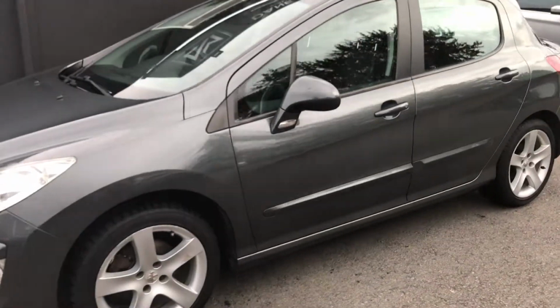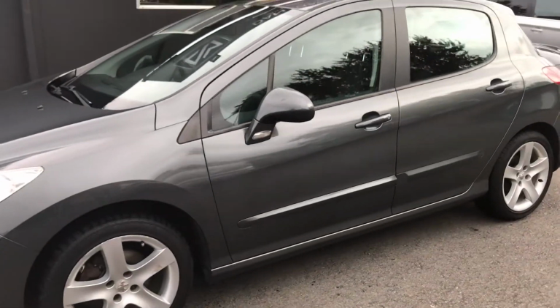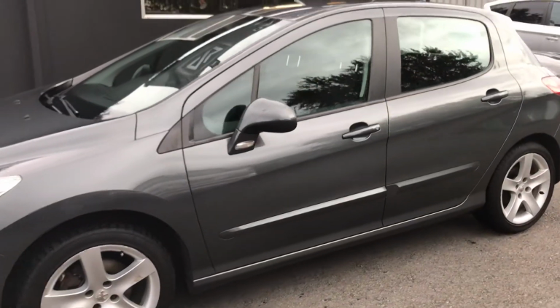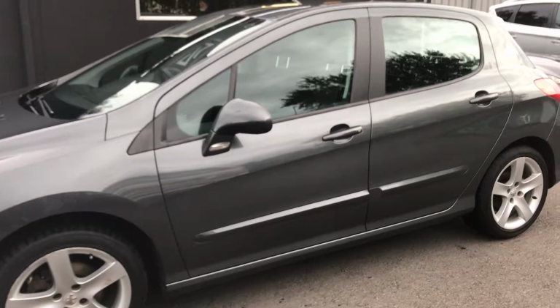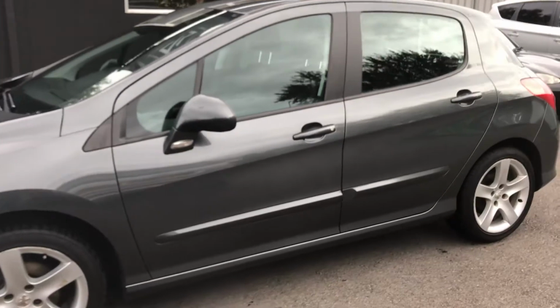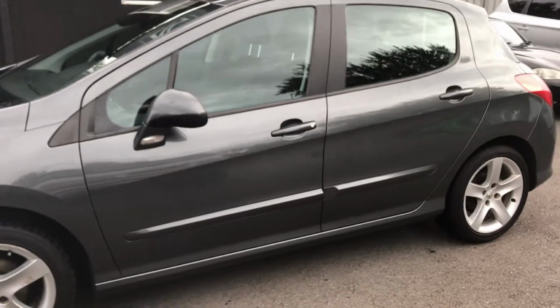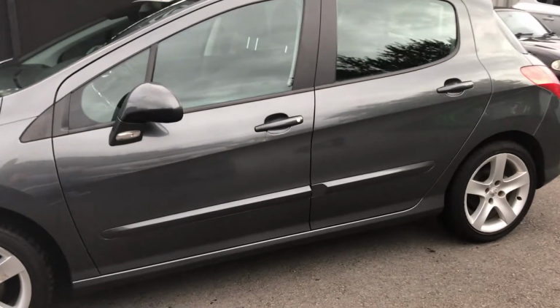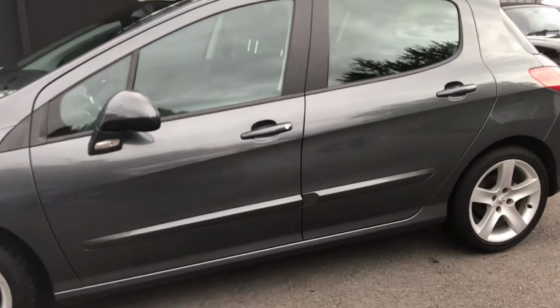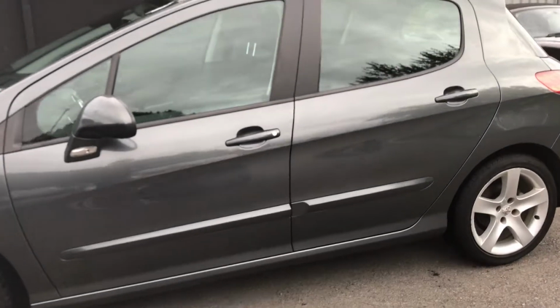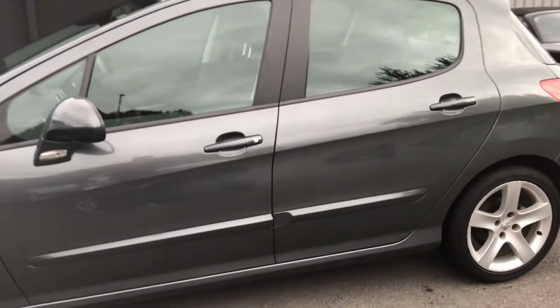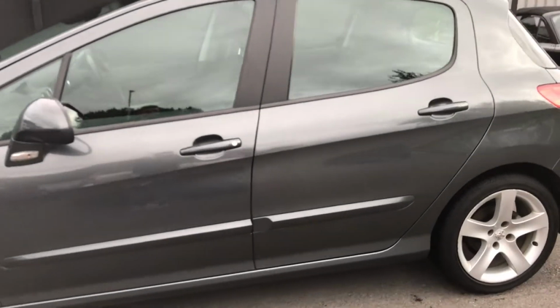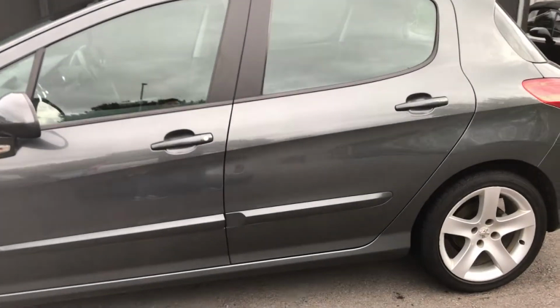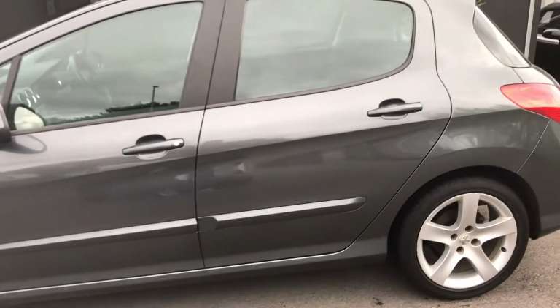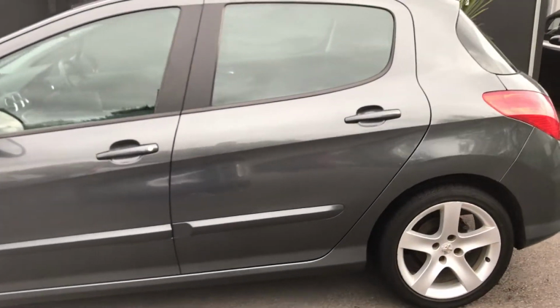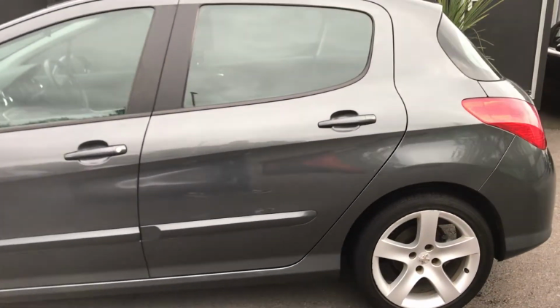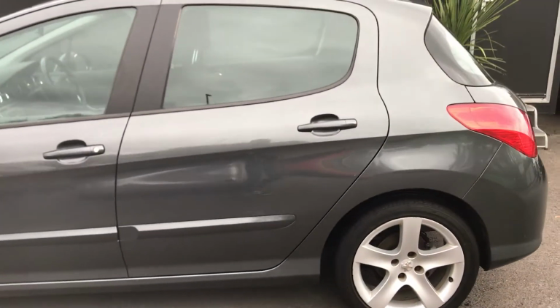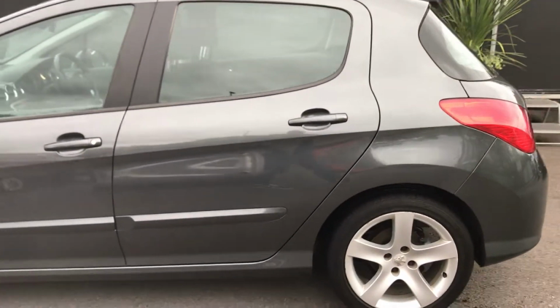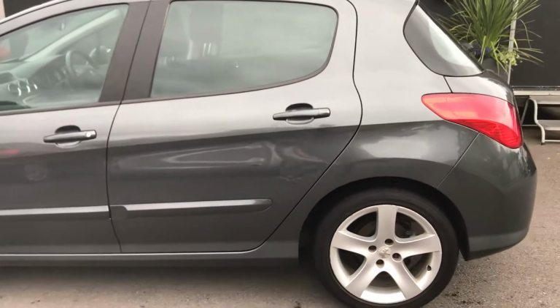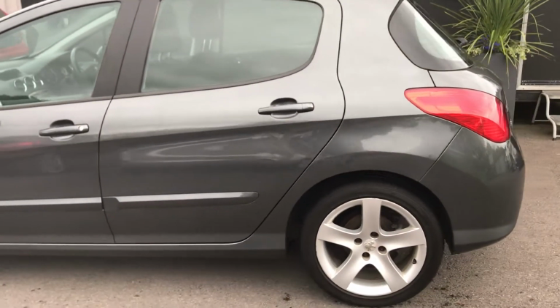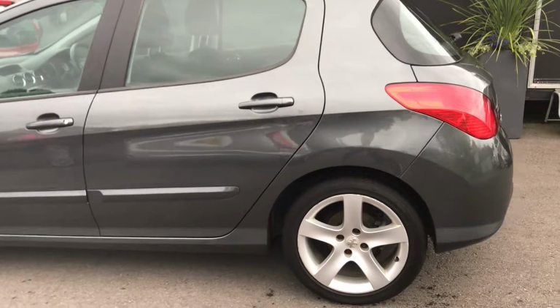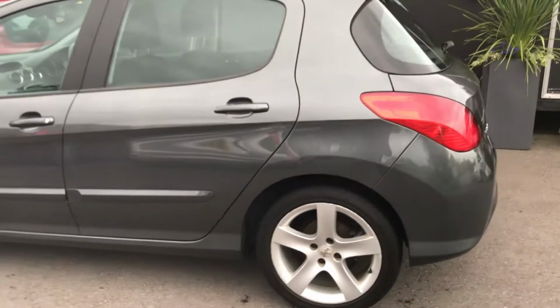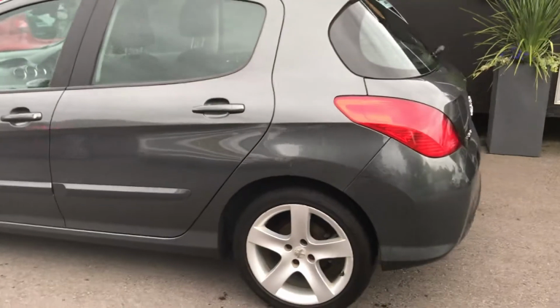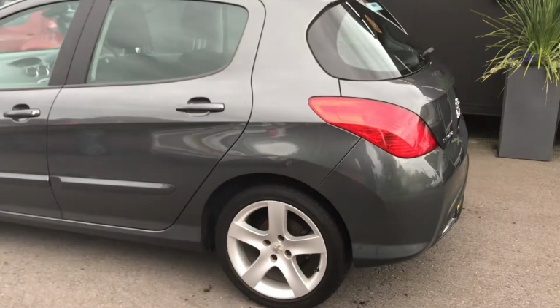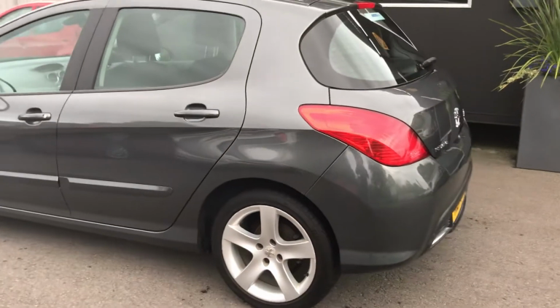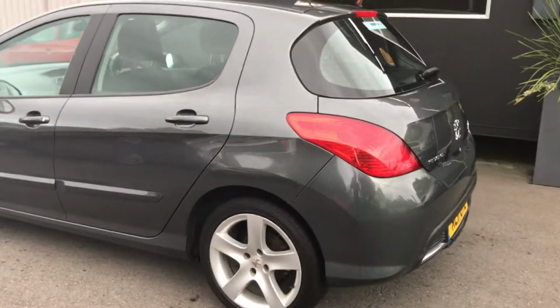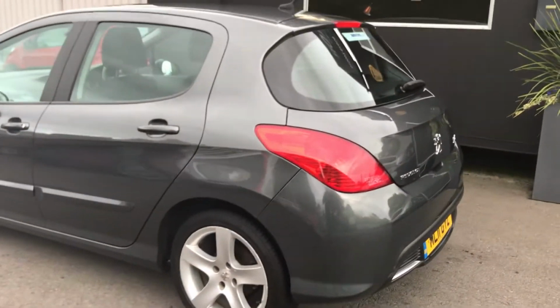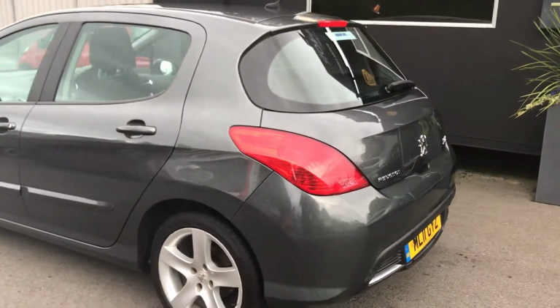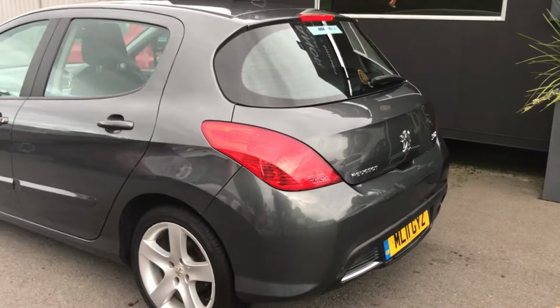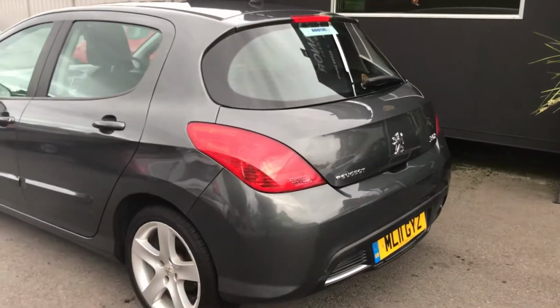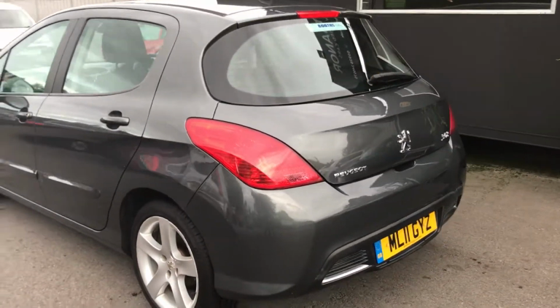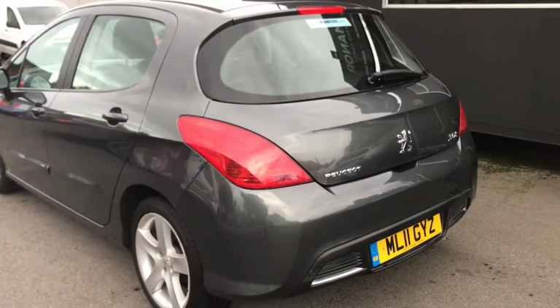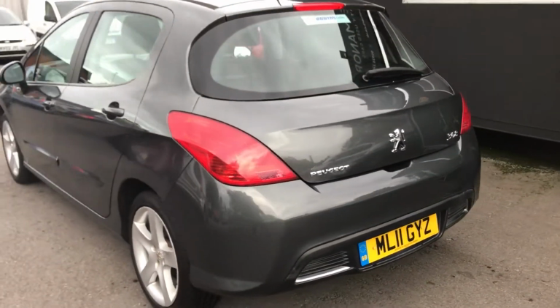The vehicle has only covered 24,000 miles from new, so really really low mileage and drives absolutely superb. By the odd little light scratch or stone chip, there's nothing major to point out at all.